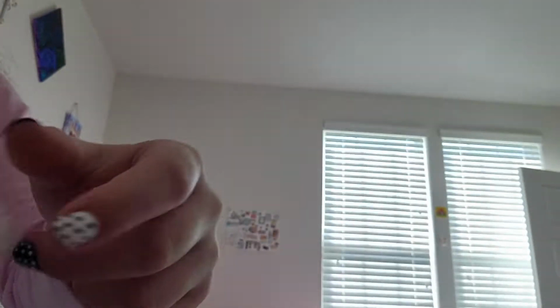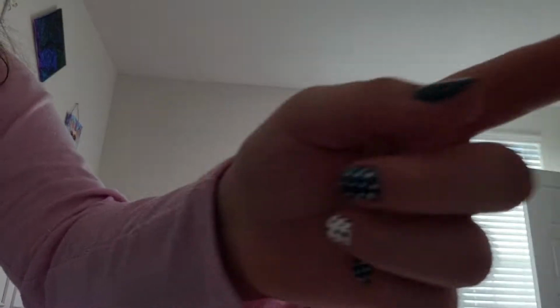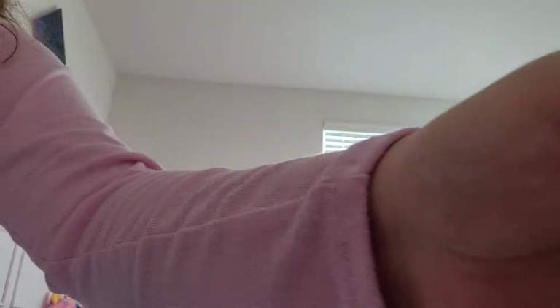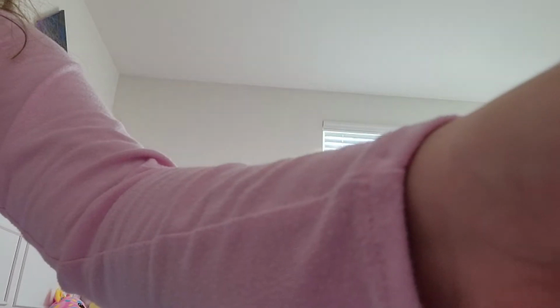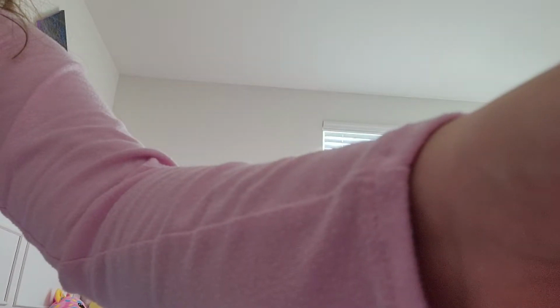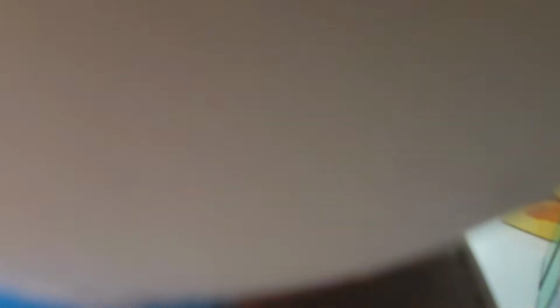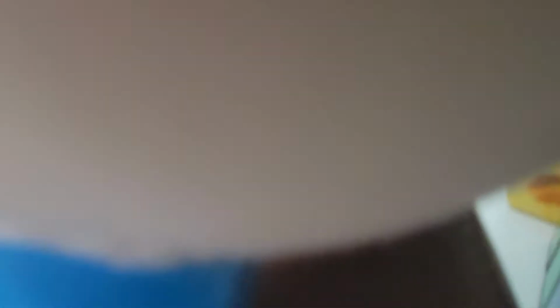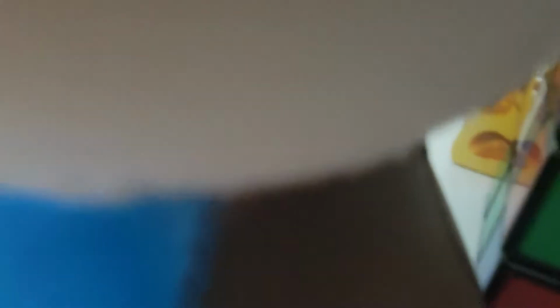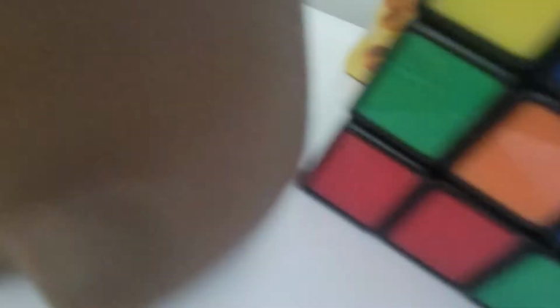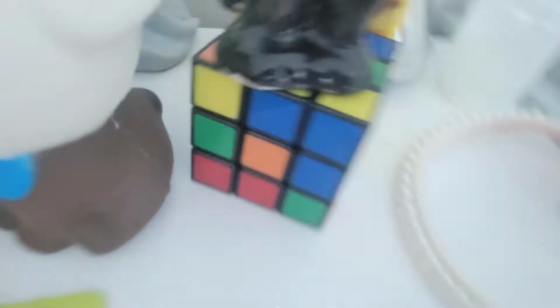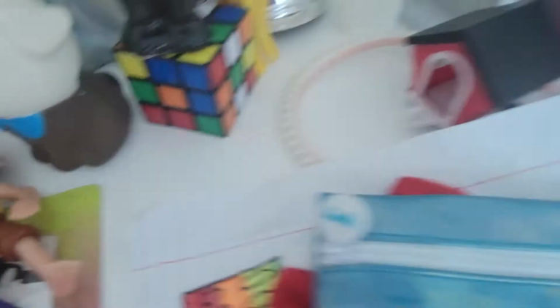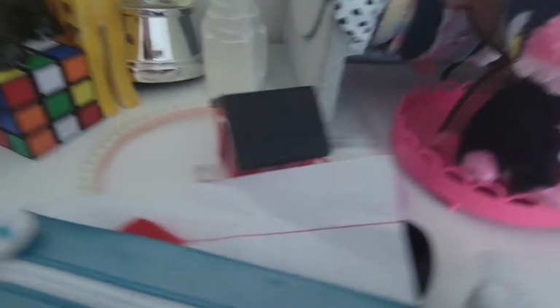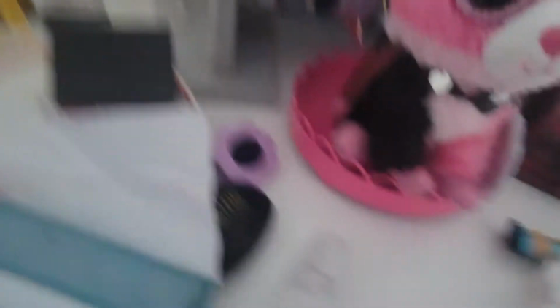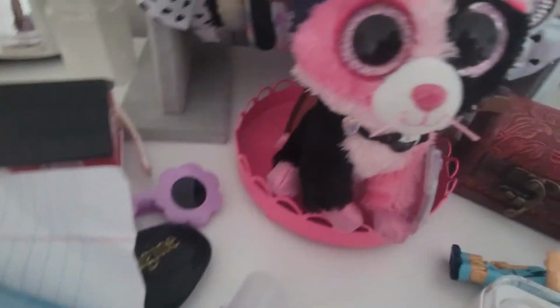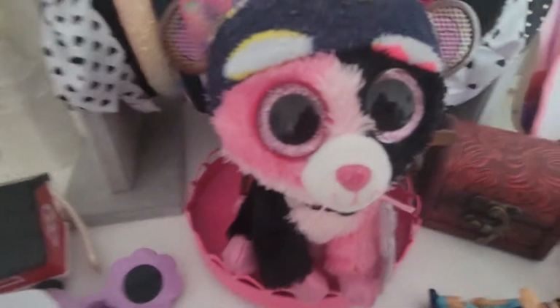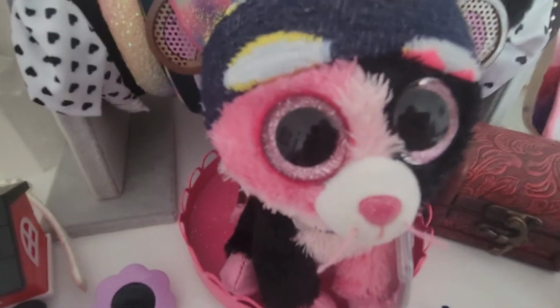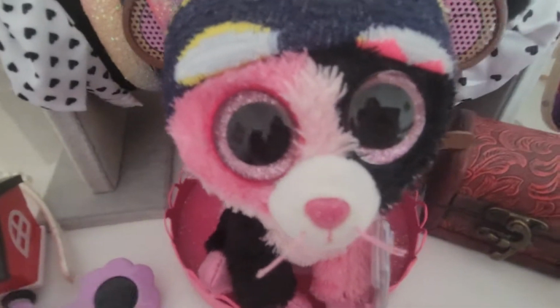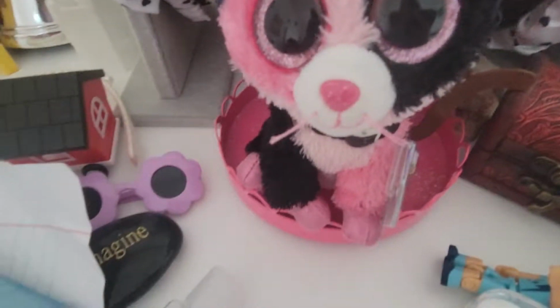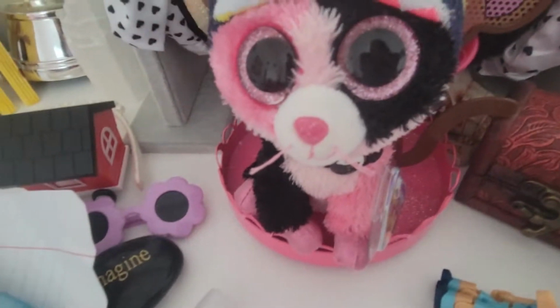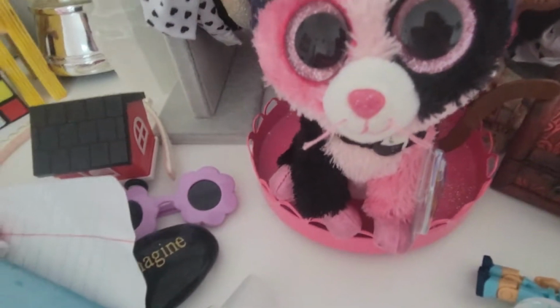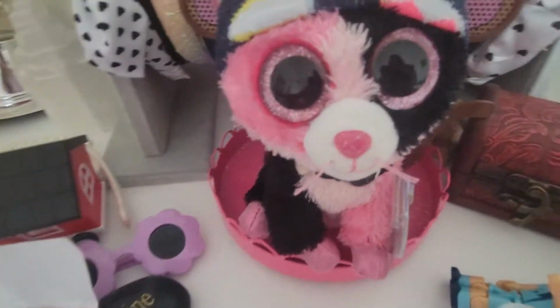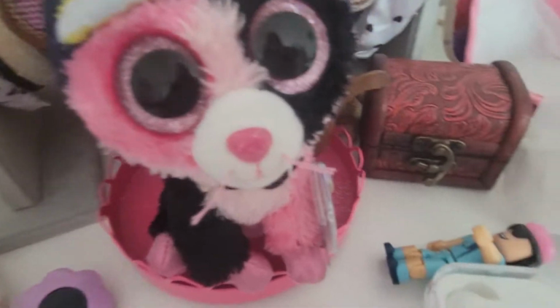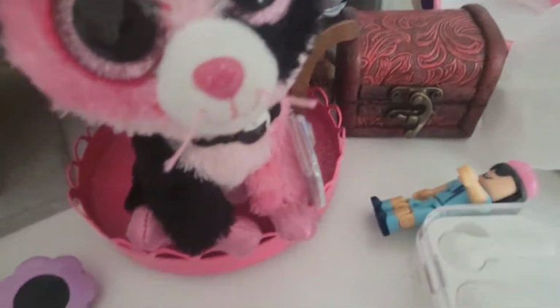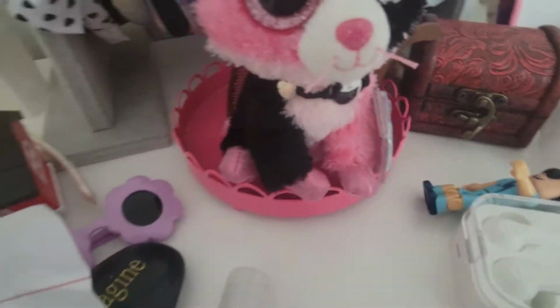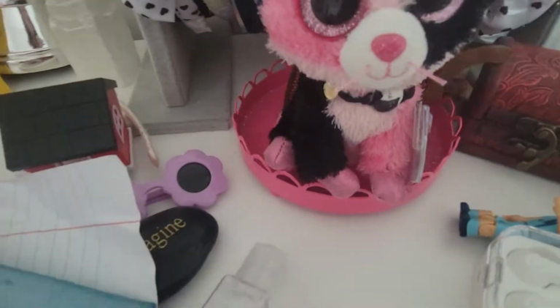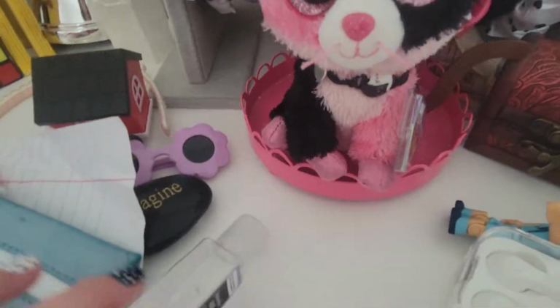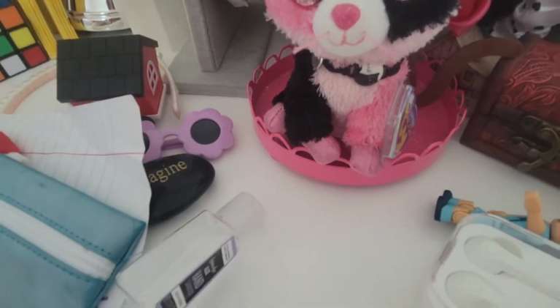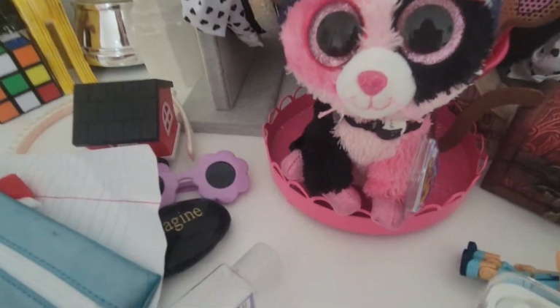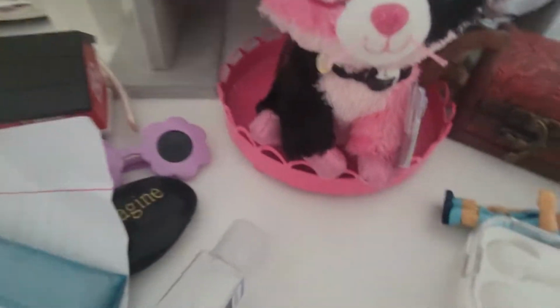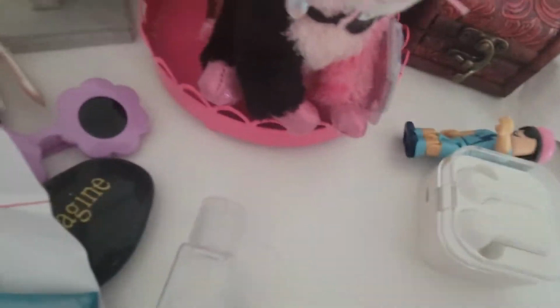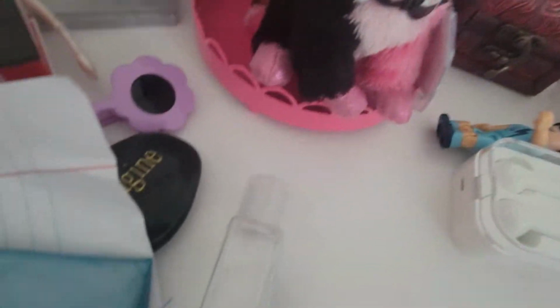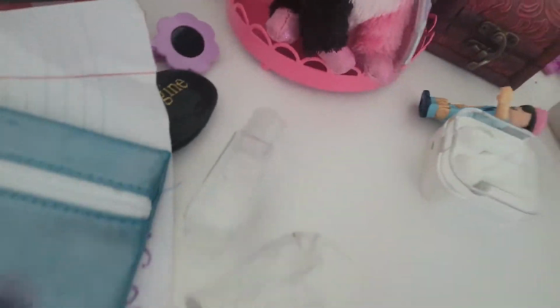Now you have a DIY chef hat. Hope you enjoyed. That was a bit weird. Next up is how to make a DIY Beanie Boo cape.